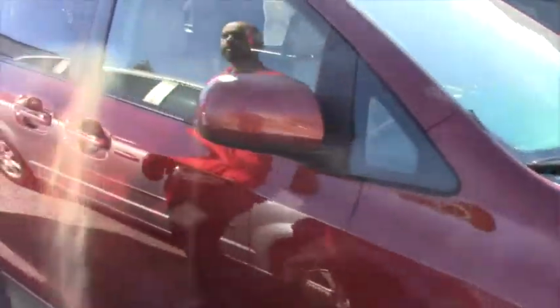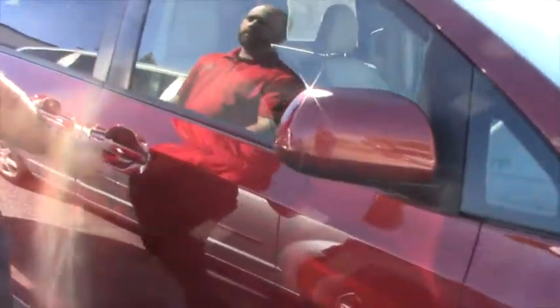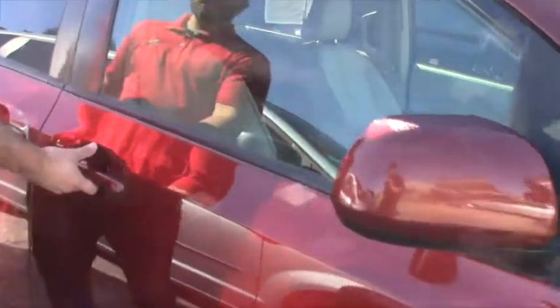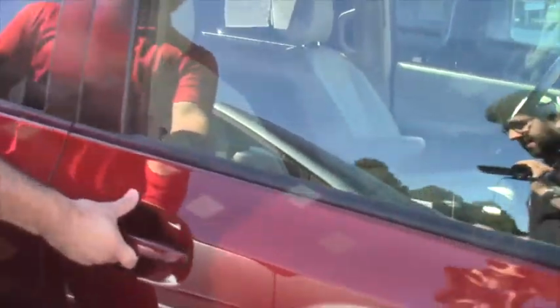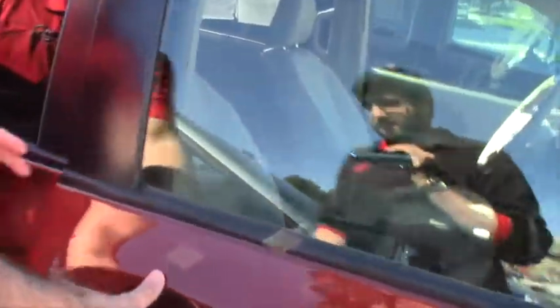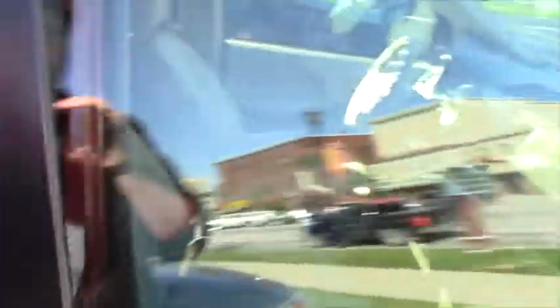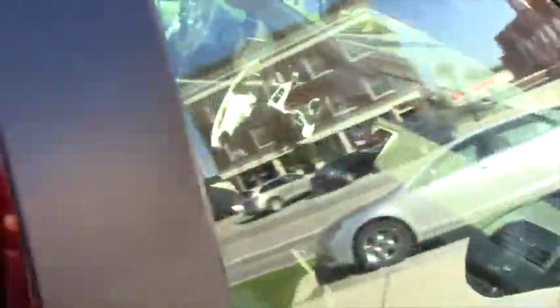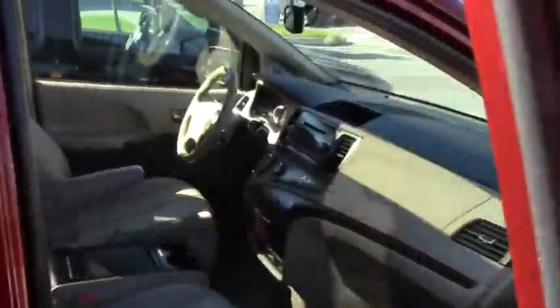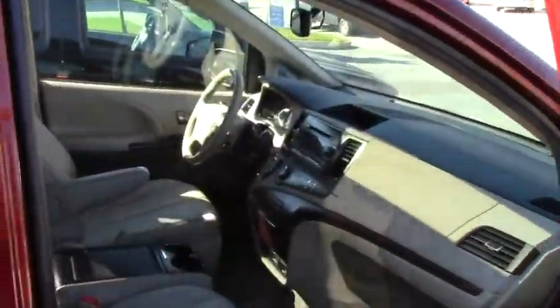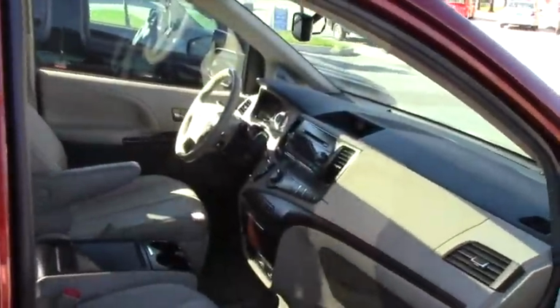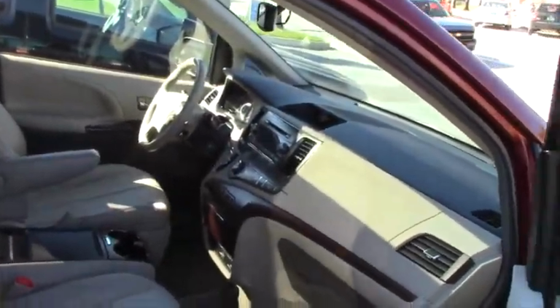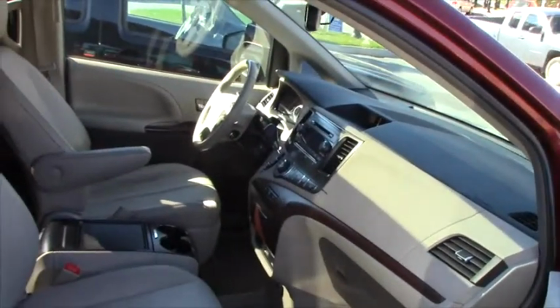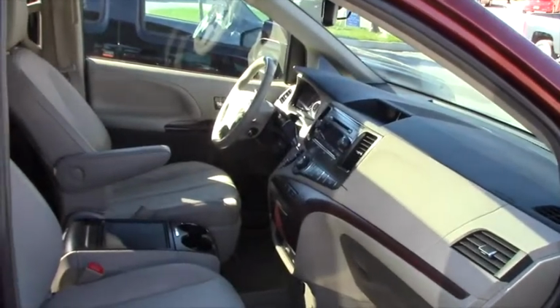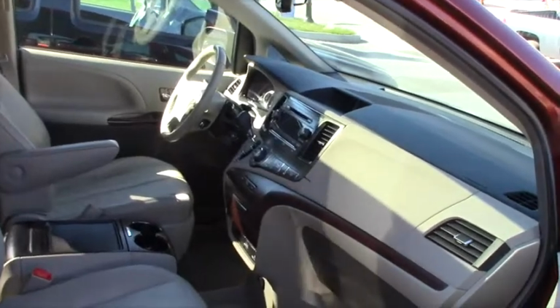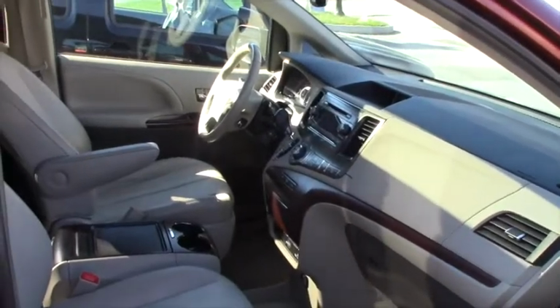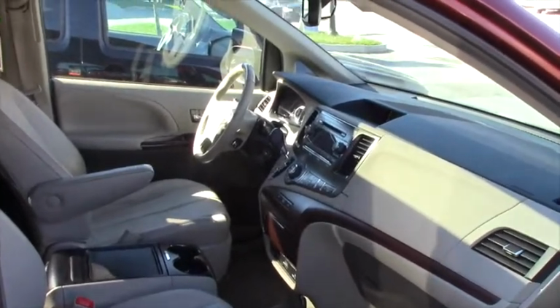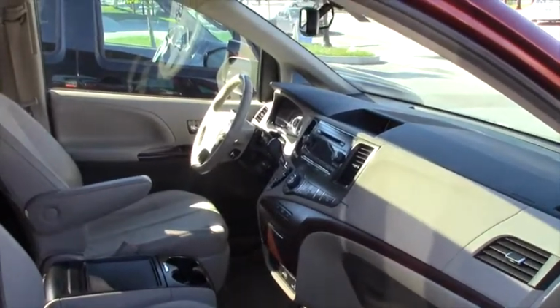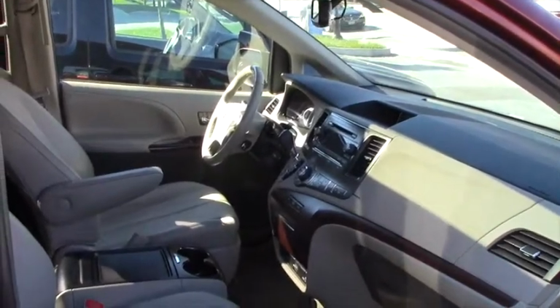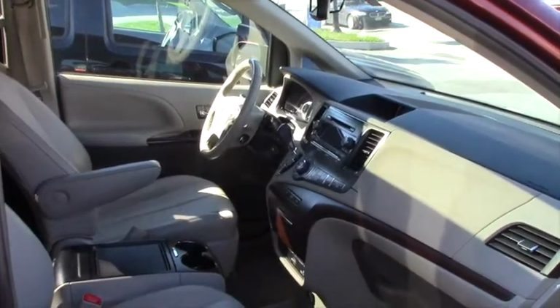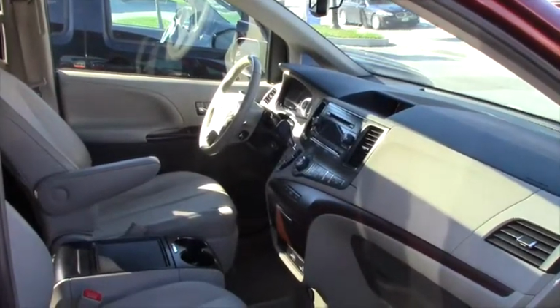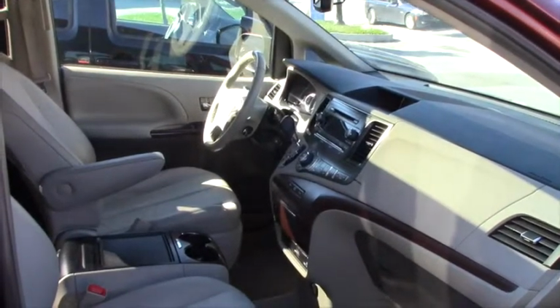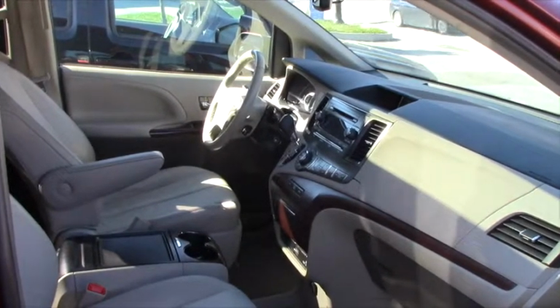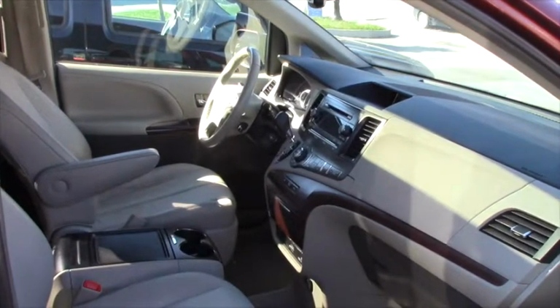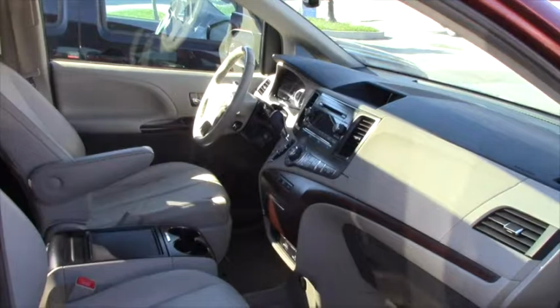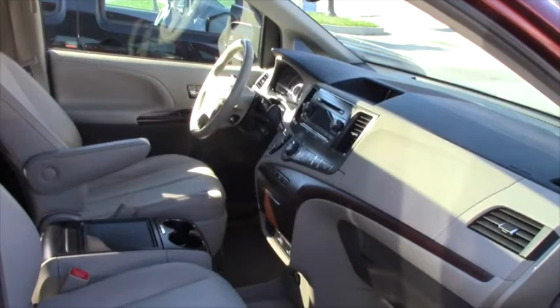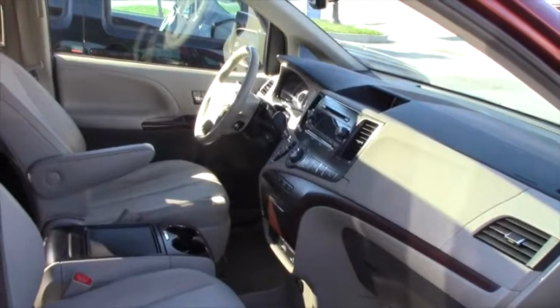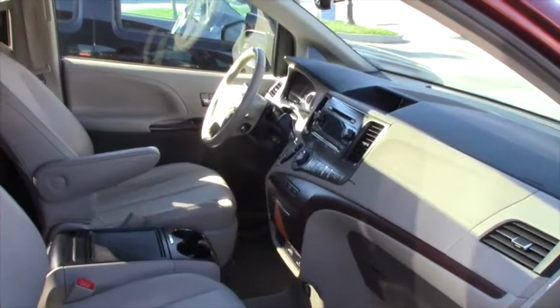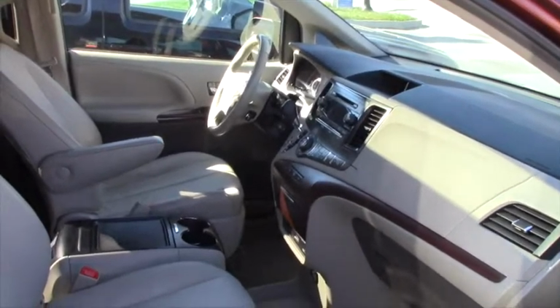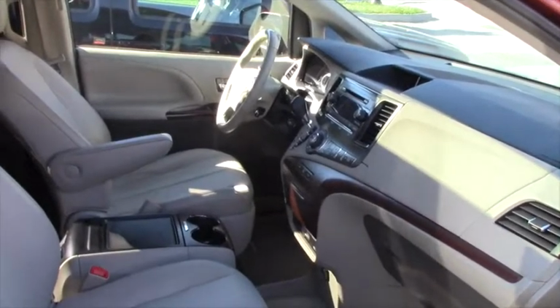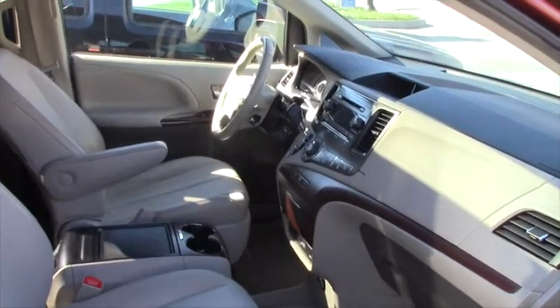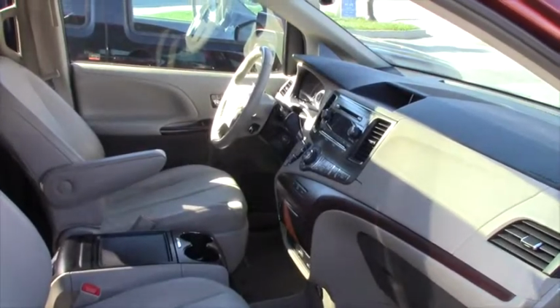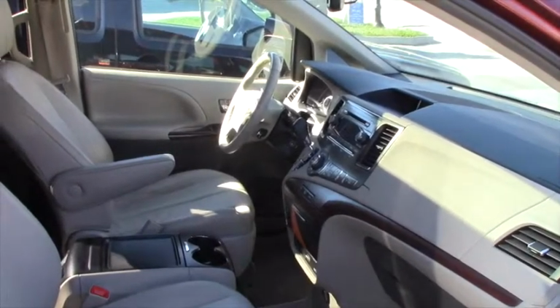Now let me give you a quick look on the inside here. This does have power locks, power windows, power and heated mirrors. You do have your CD player — actually a six-disc CD player — dual climate control, AM/FM, the nice wood grain, and Bluetooth.